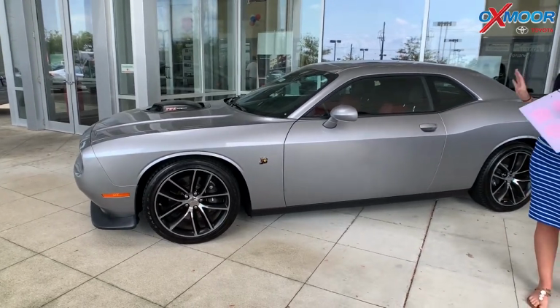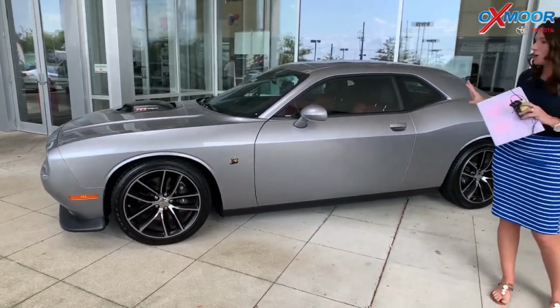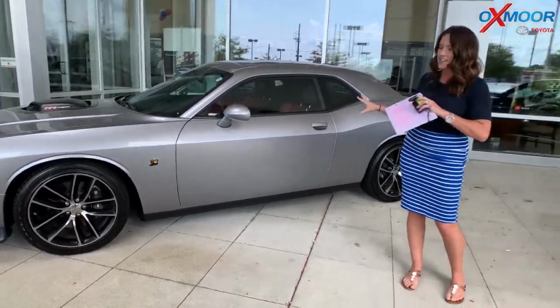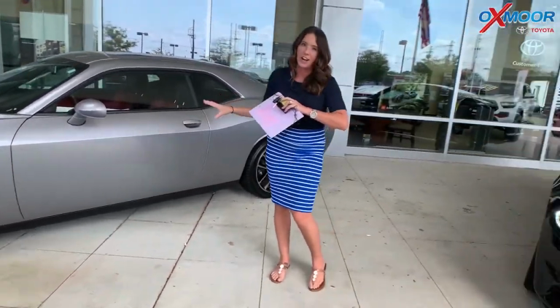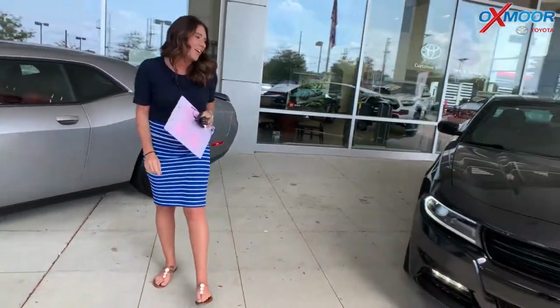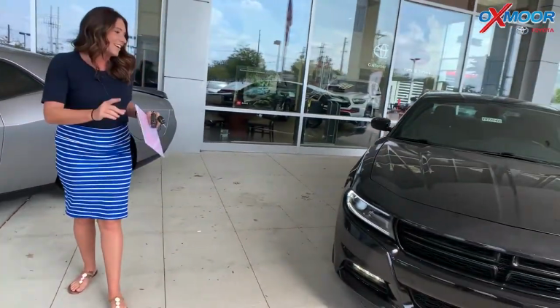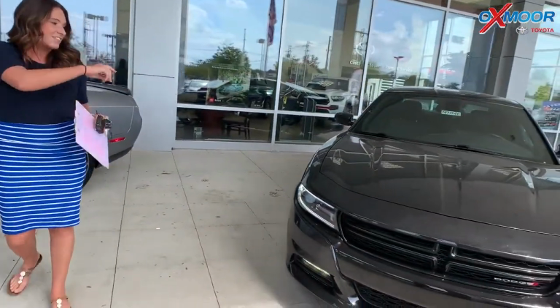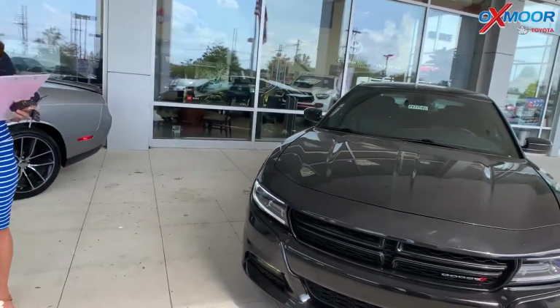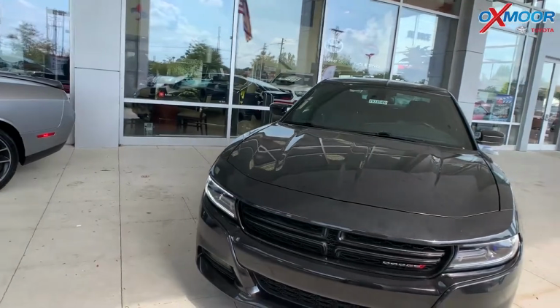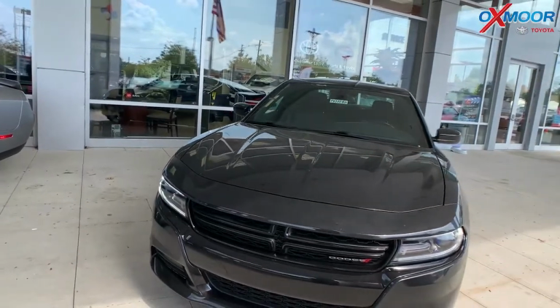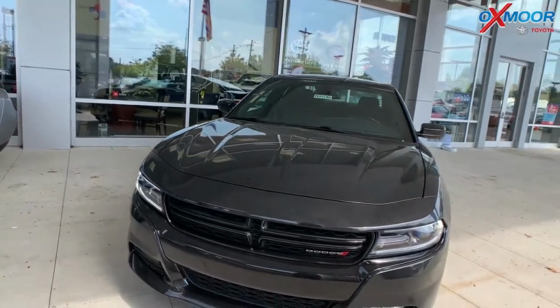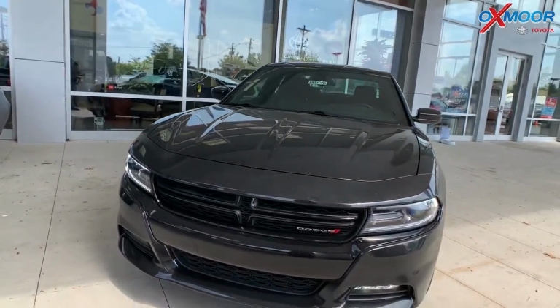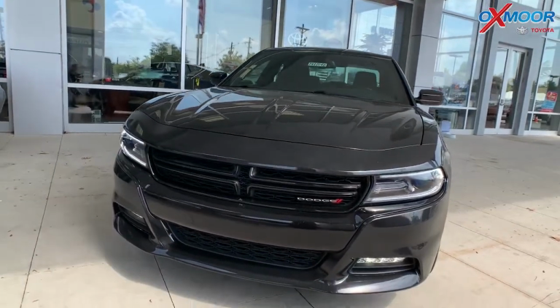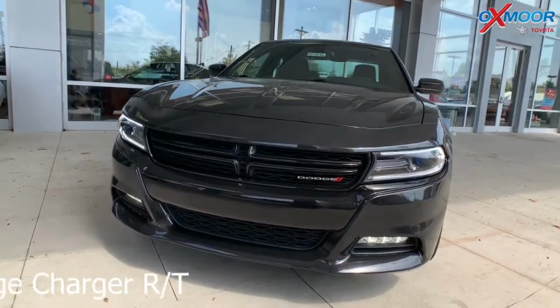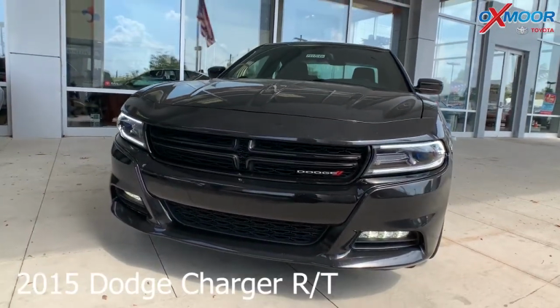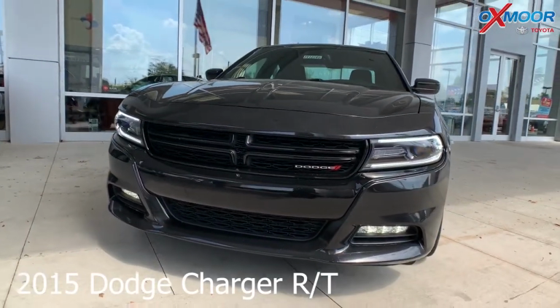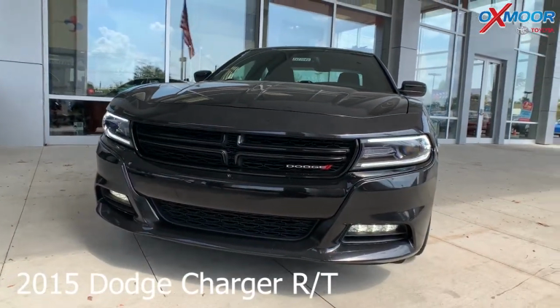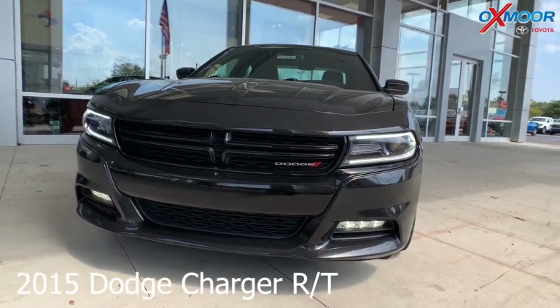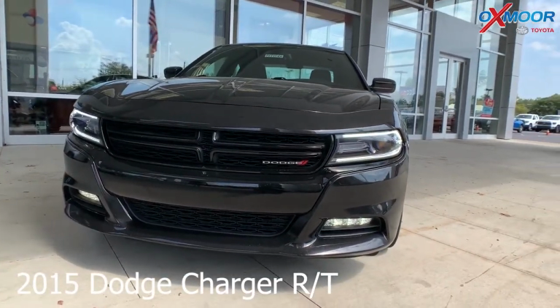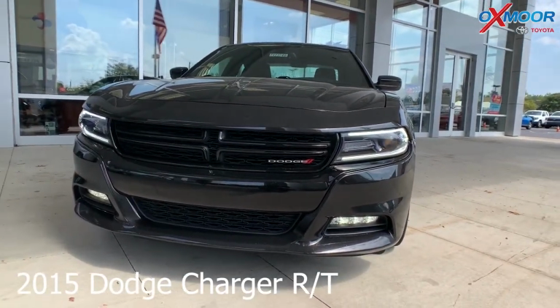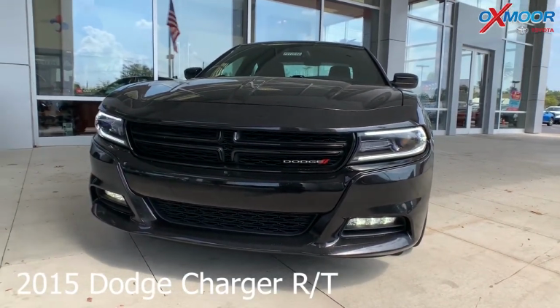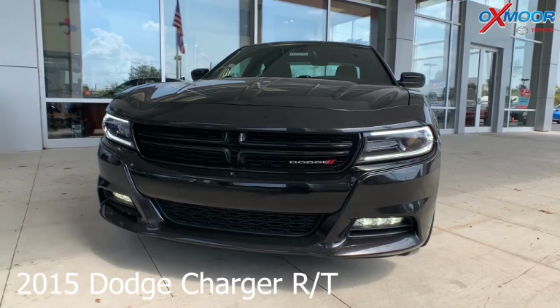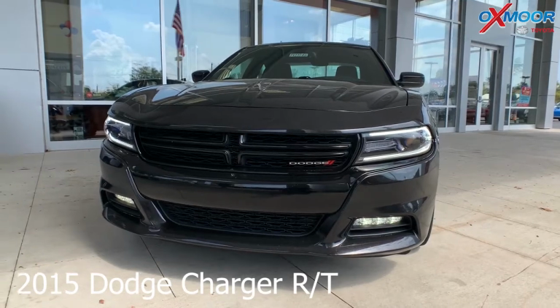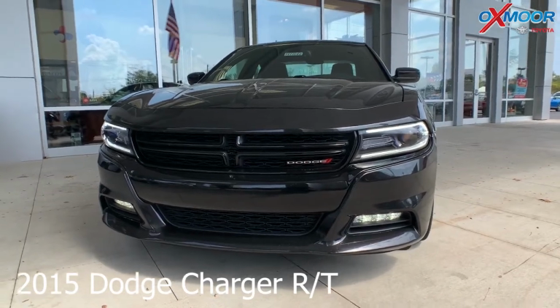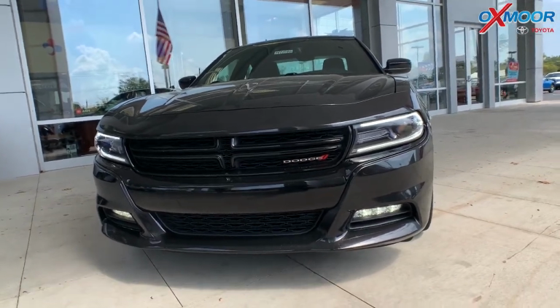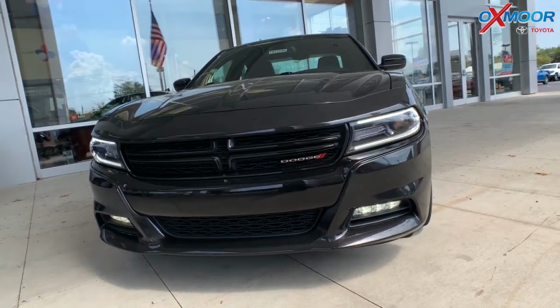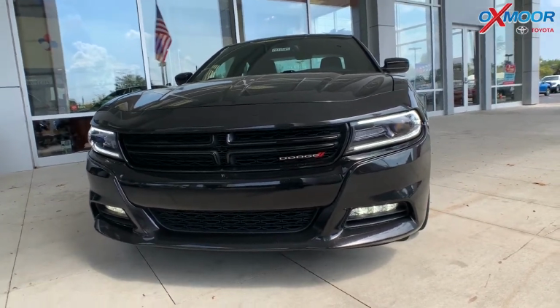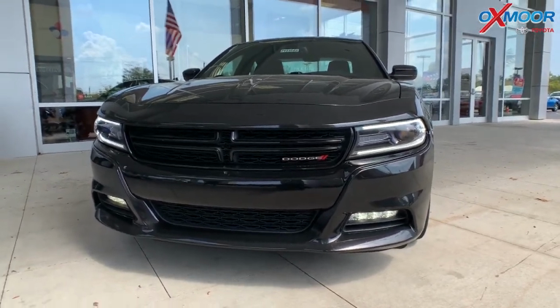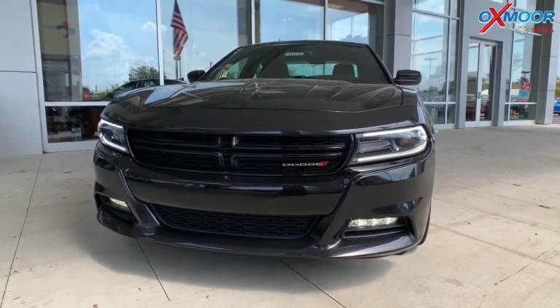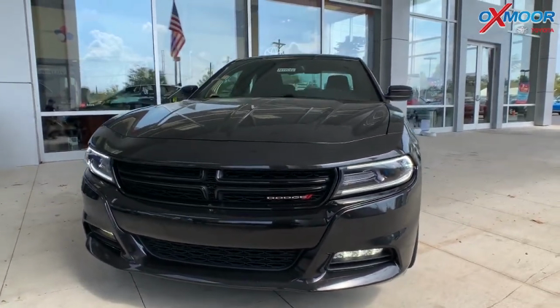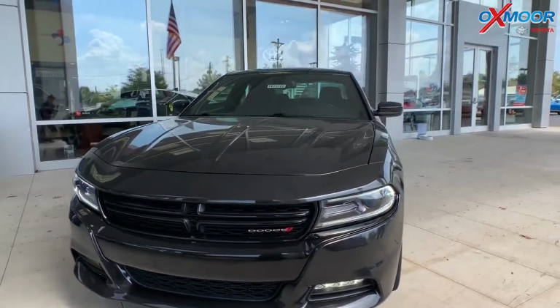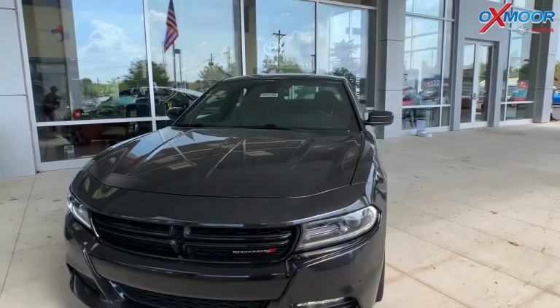Awesome car. Sounds great. Second vehicle — this is a 2015 Dodge Charger RT. The exterior color is called Phantom Black Tri-Coat Pearl.